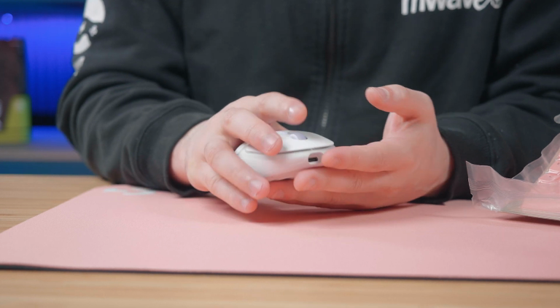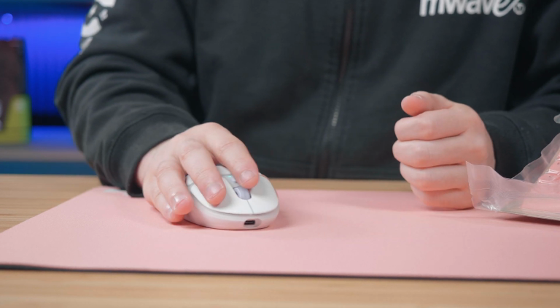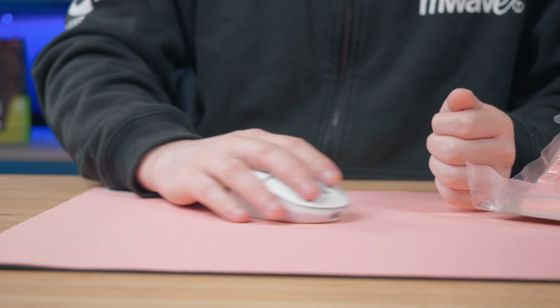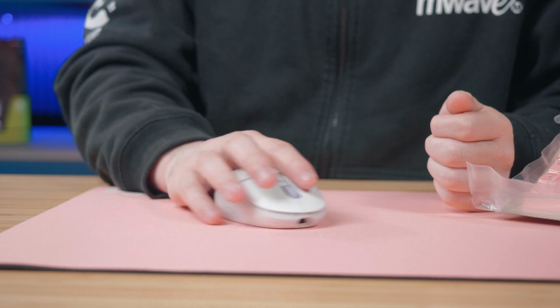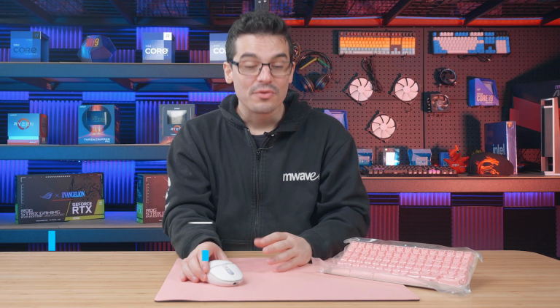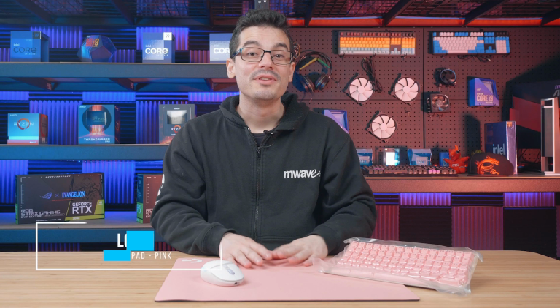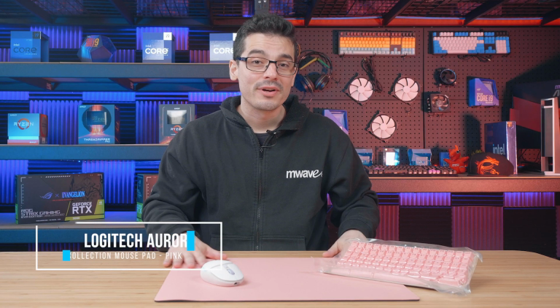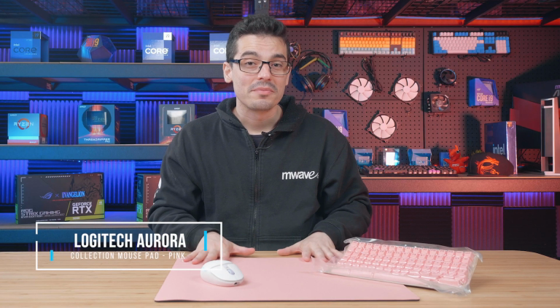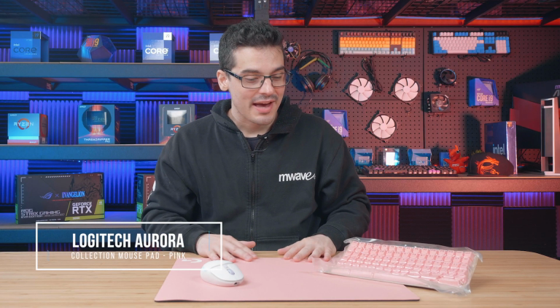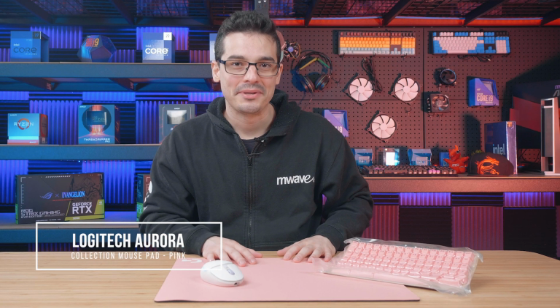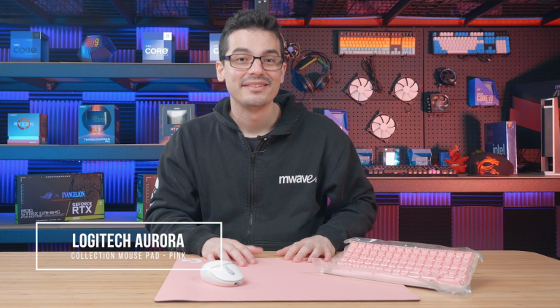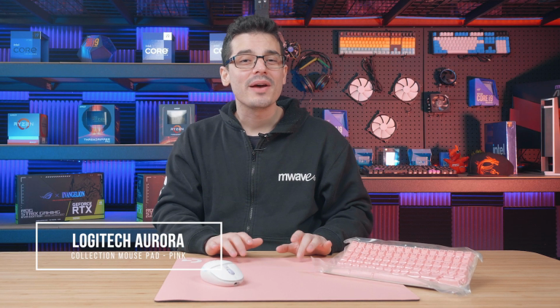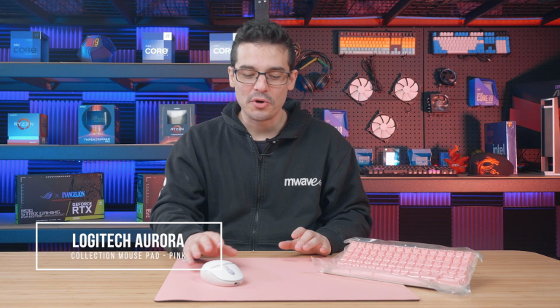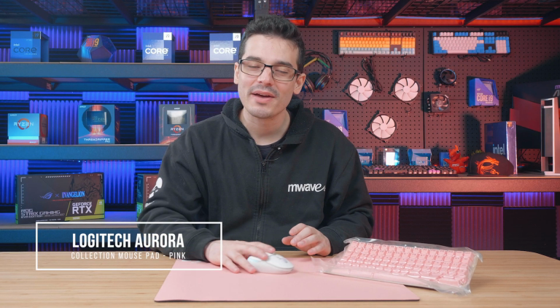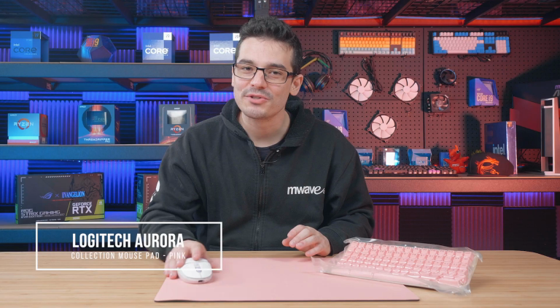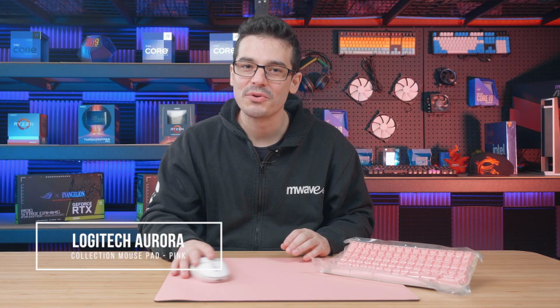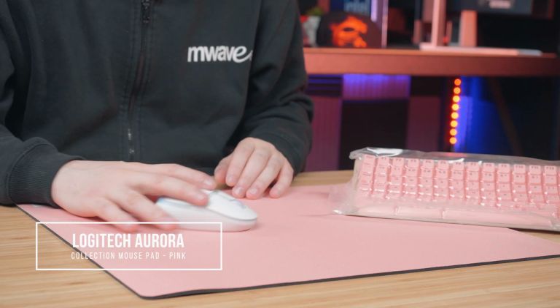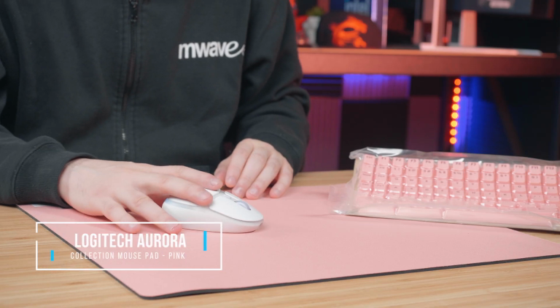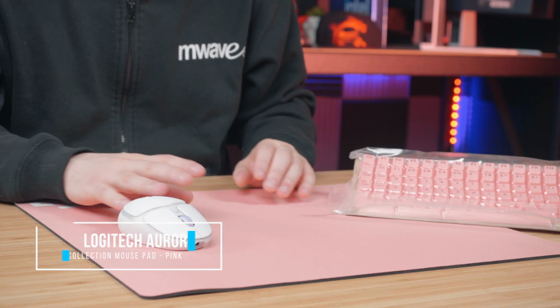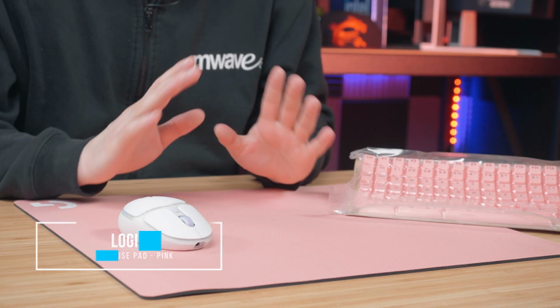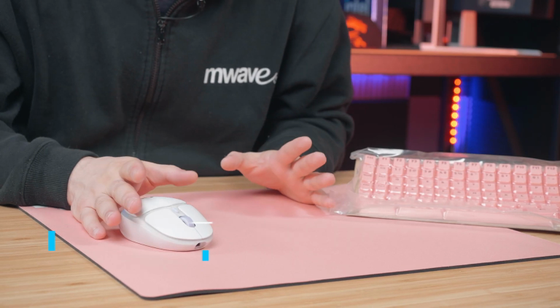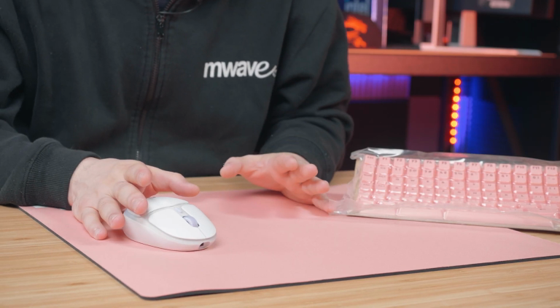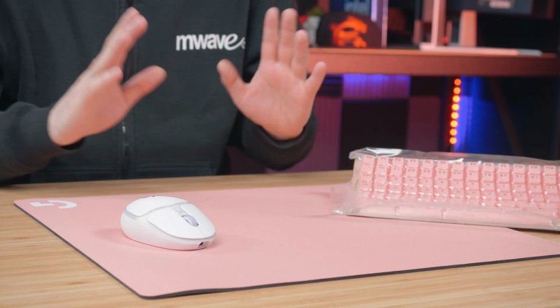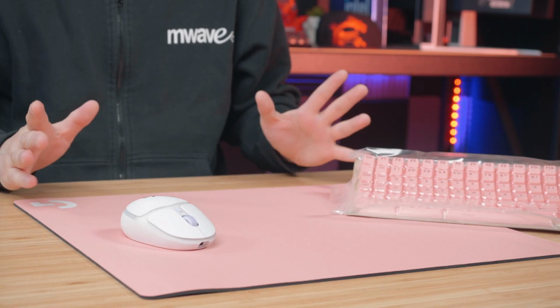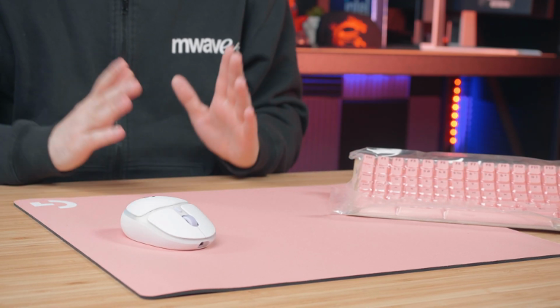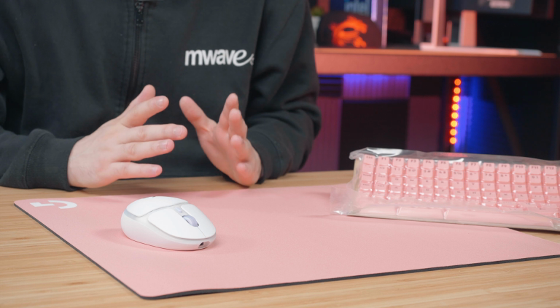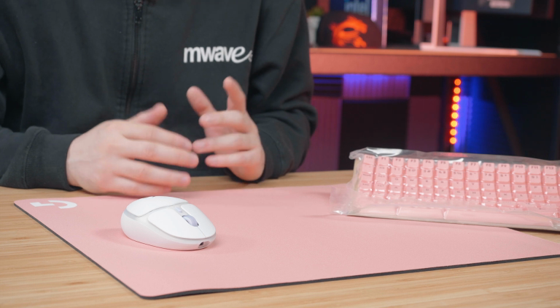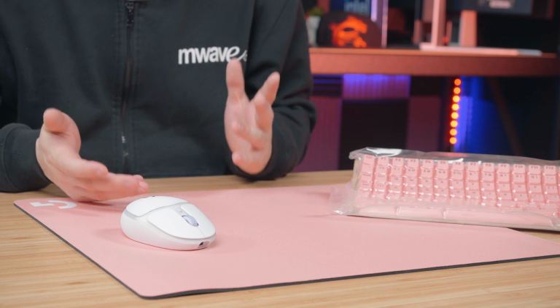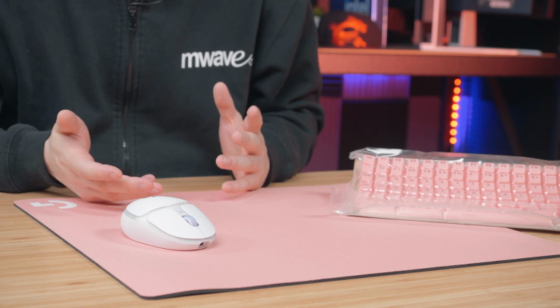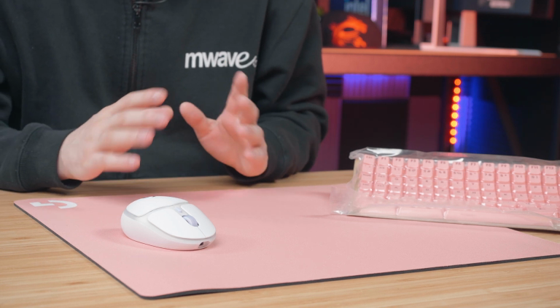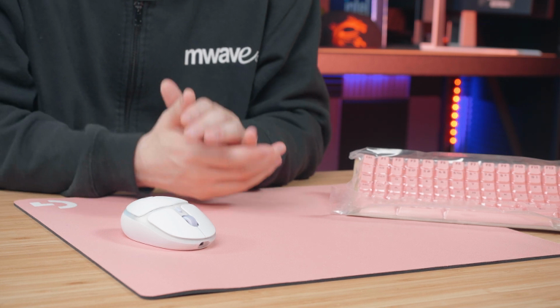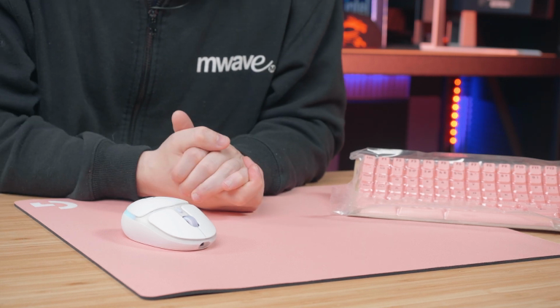Further assisting our G705, we have the Aurora Collection Mouse Pad in pink. This mouse pad is a perfect match for our G705 with smooth gliding and precision tracking. It's not too big and it's not too small, so it's very versatile for any type of gaming setup.